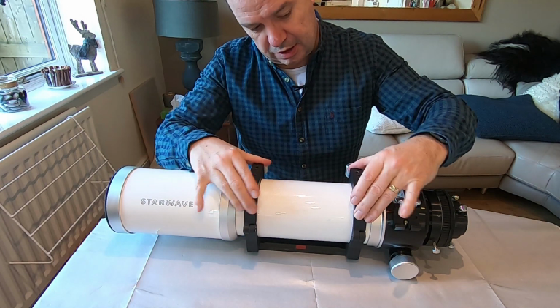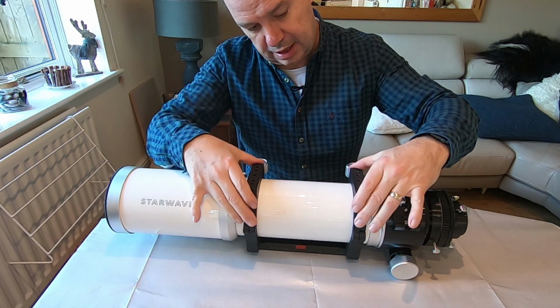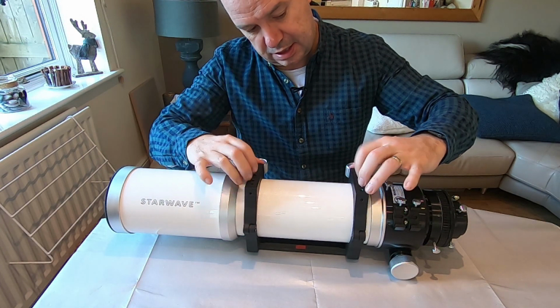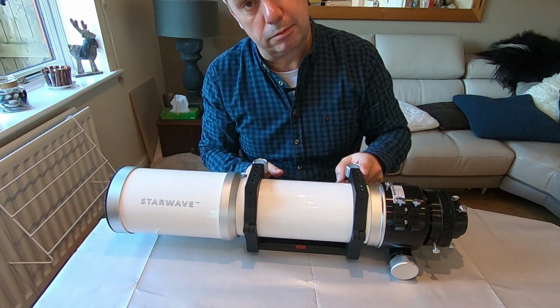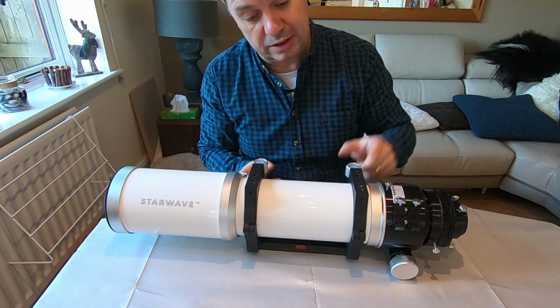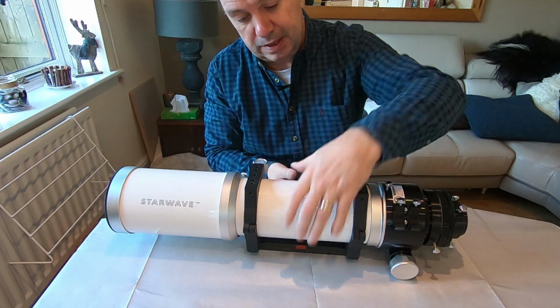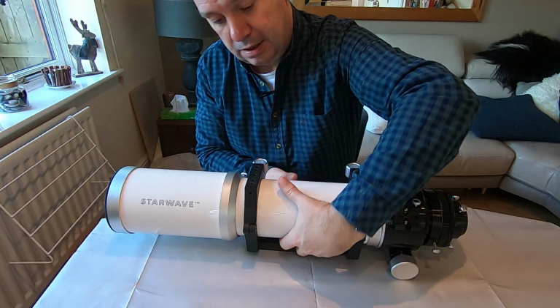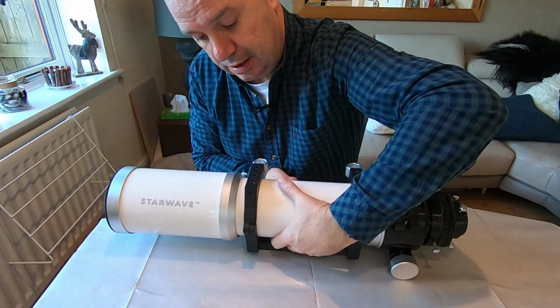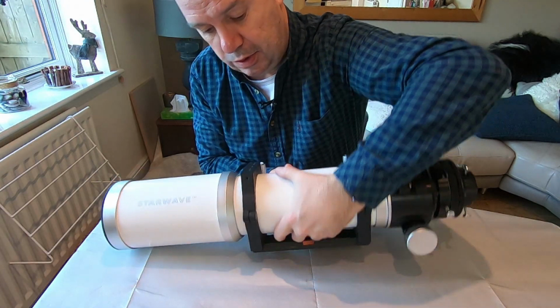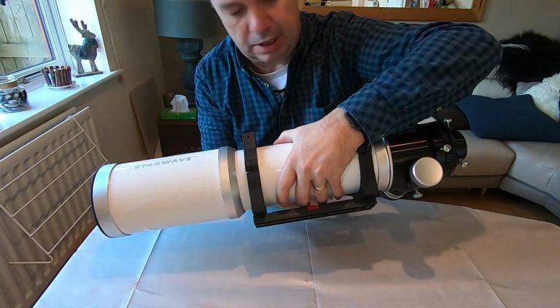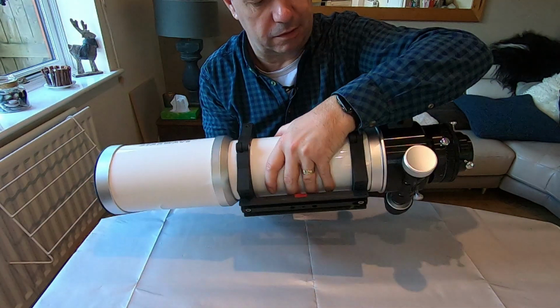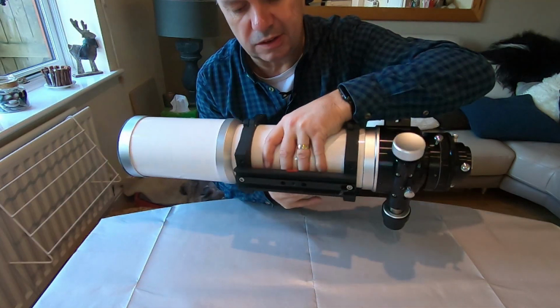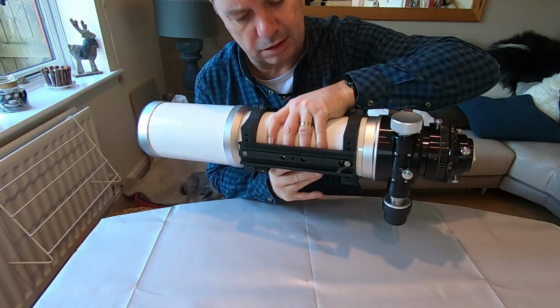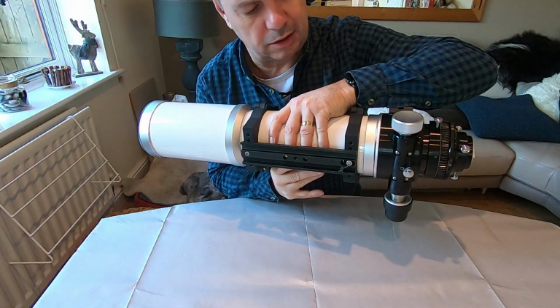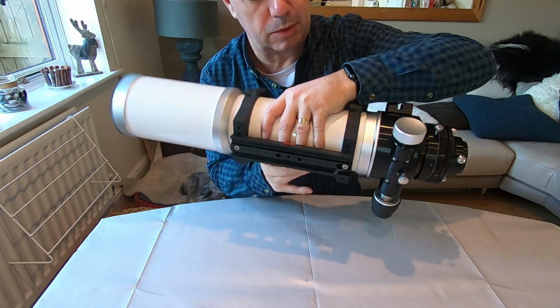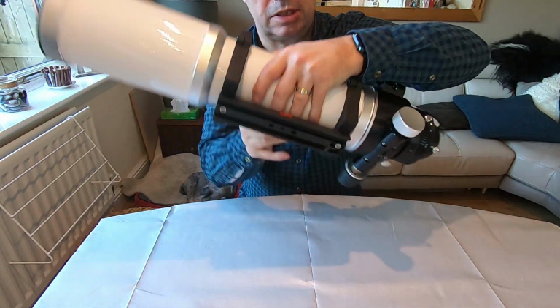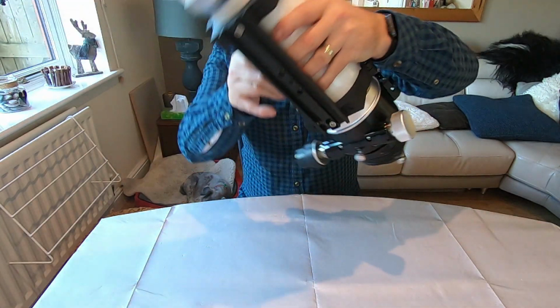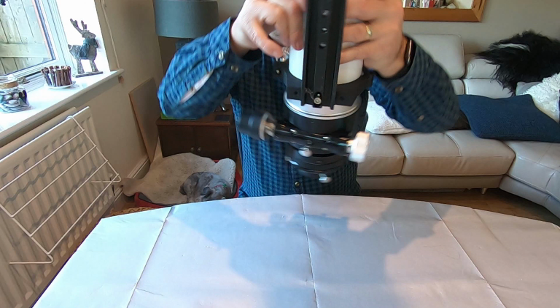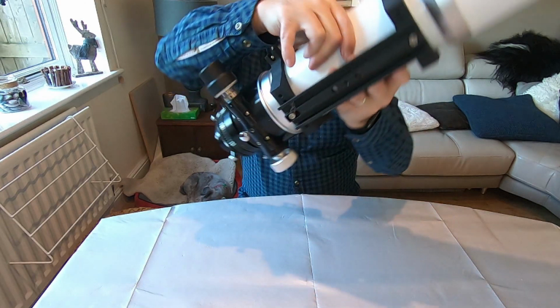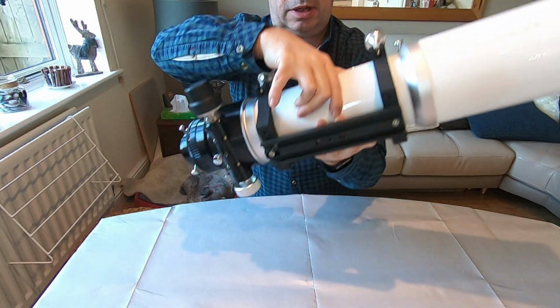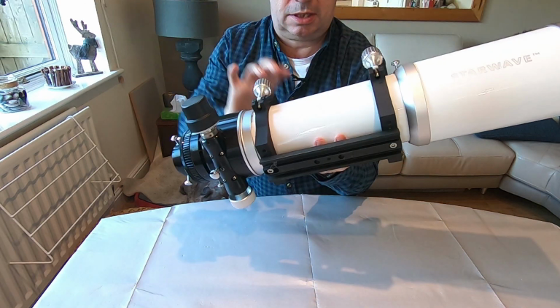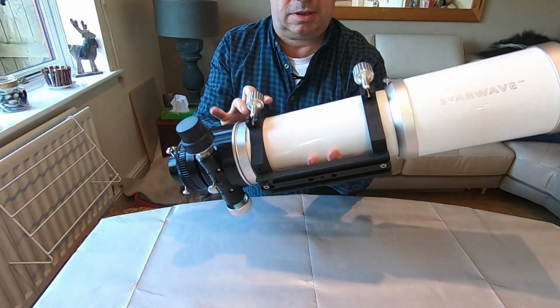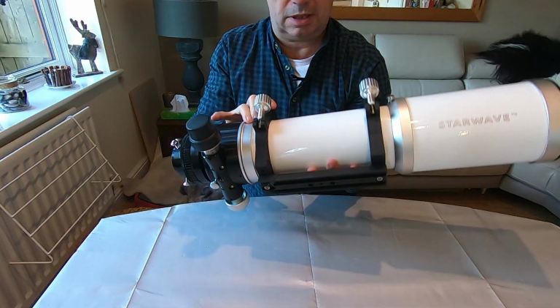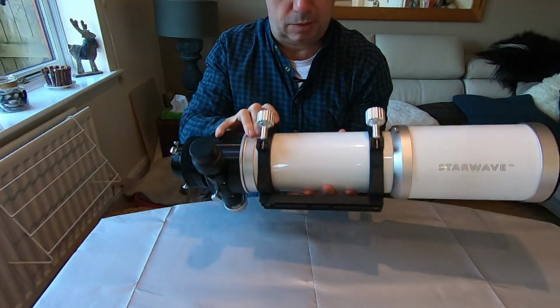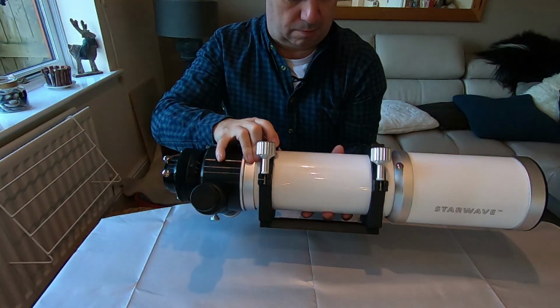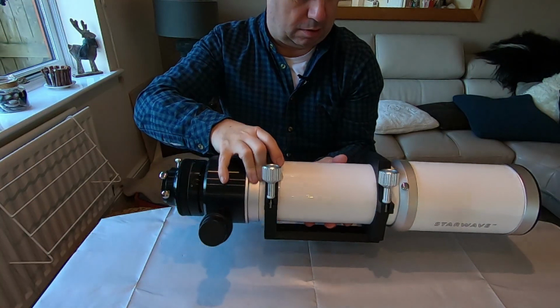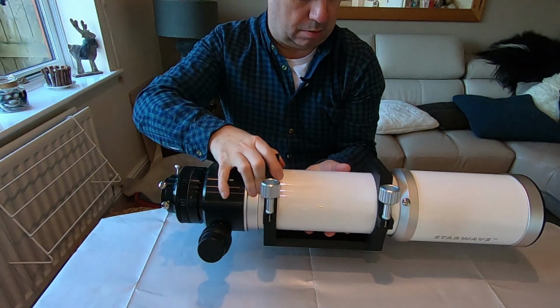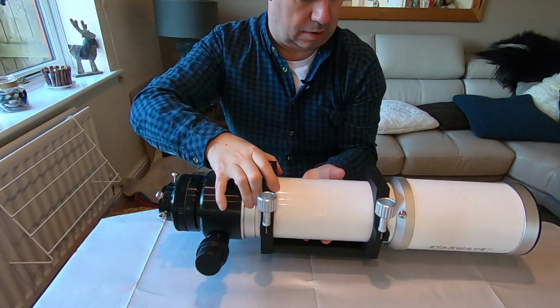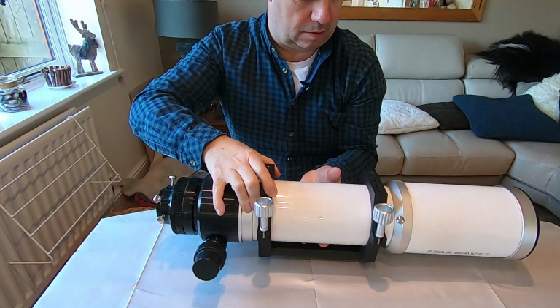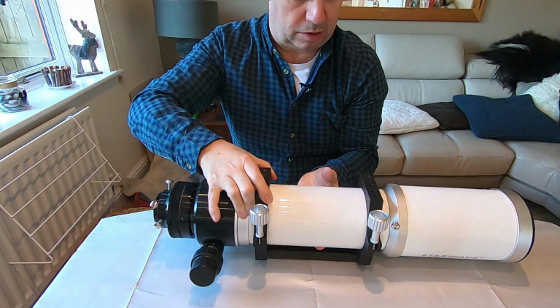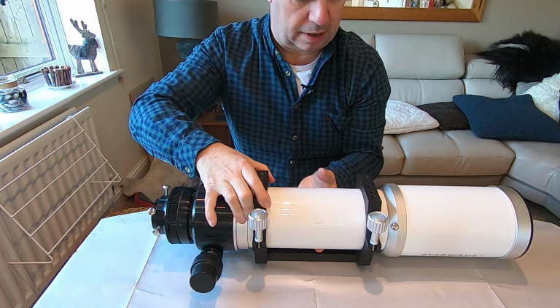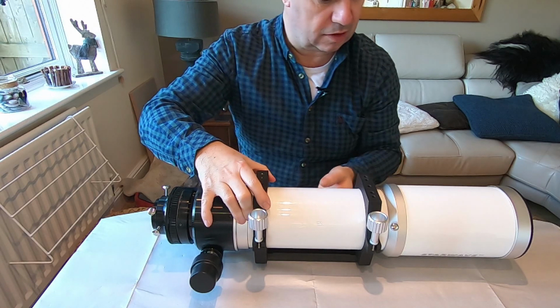Nice cast rings with the dovetail. It's got a Vixen style dovetail on at the moment. I could put a bigger one on, I guess, but it seems to be okay, although I've not really tried it out as yet.